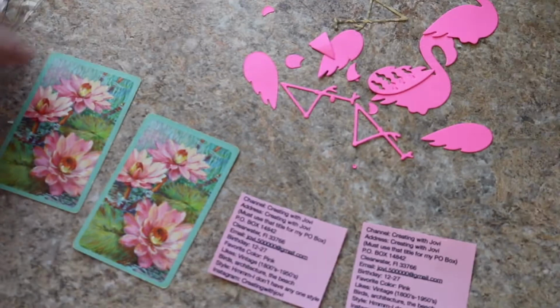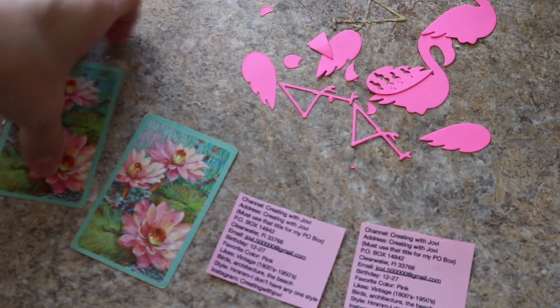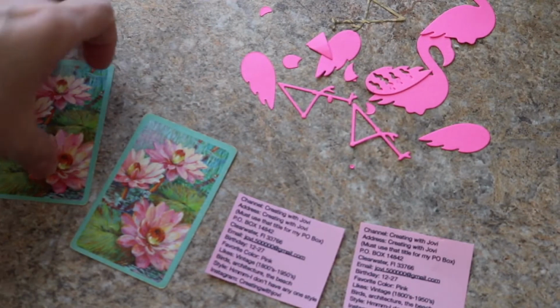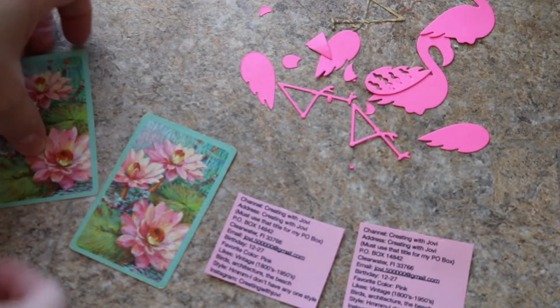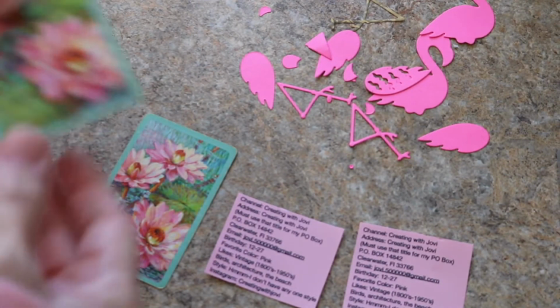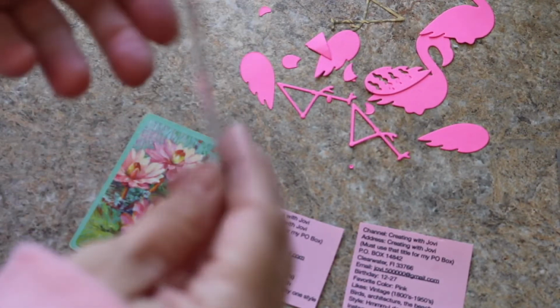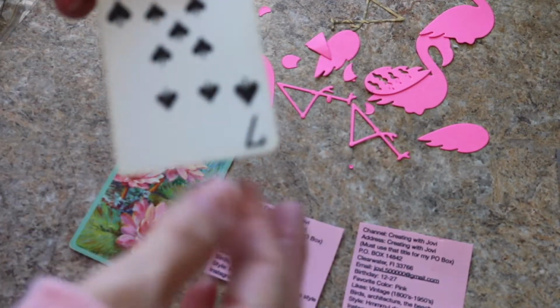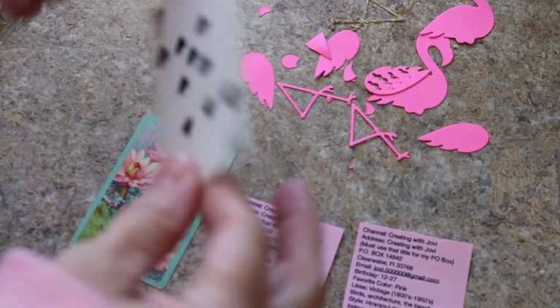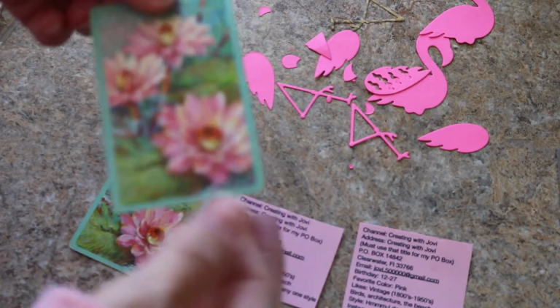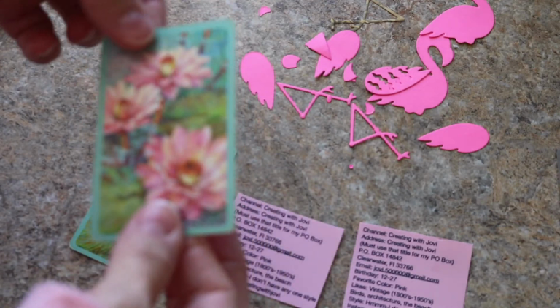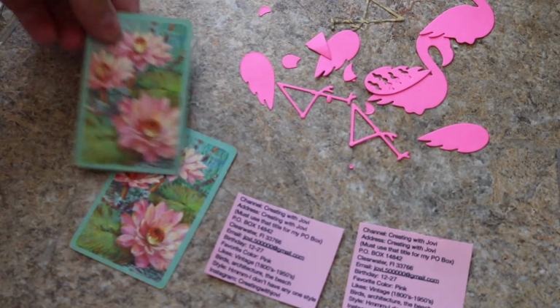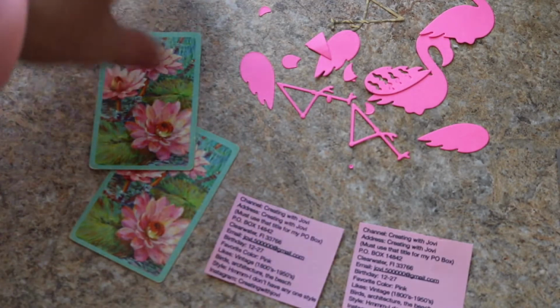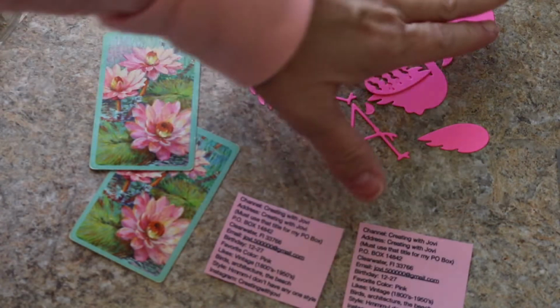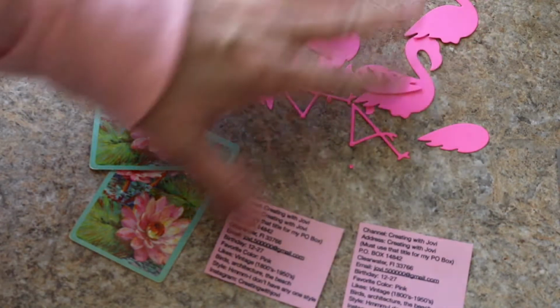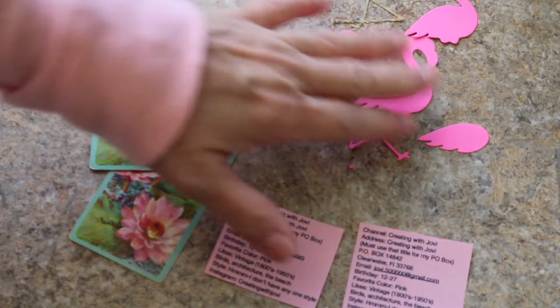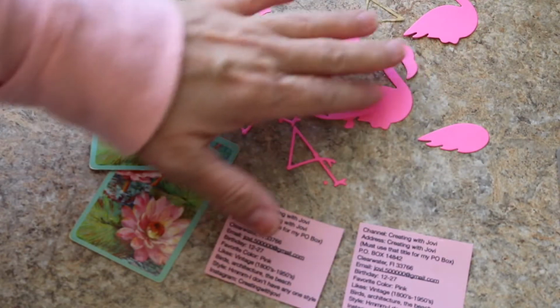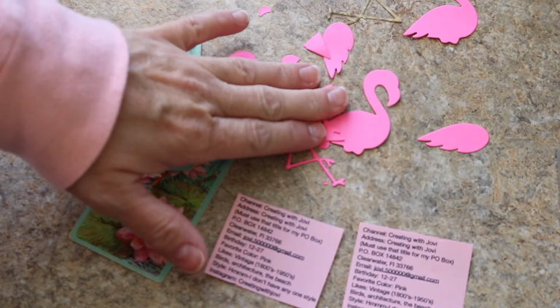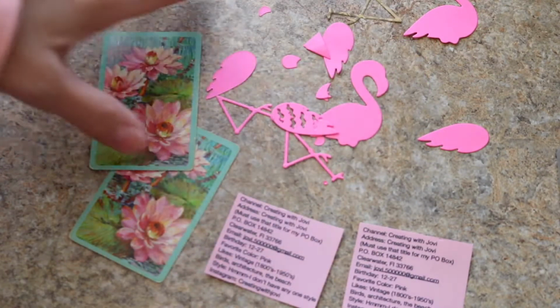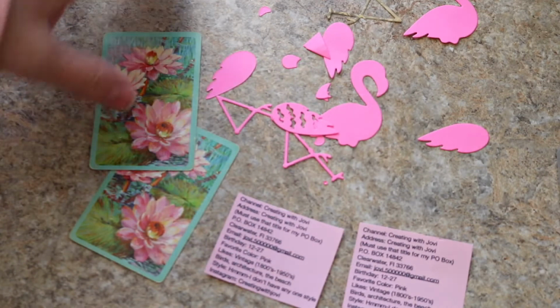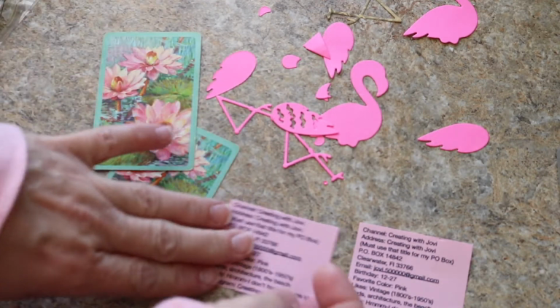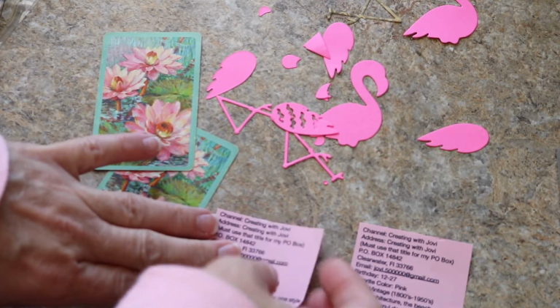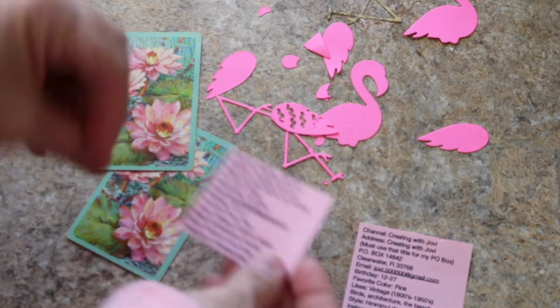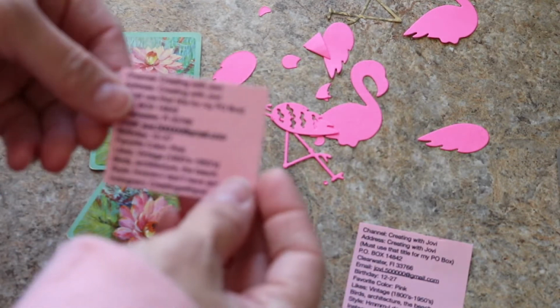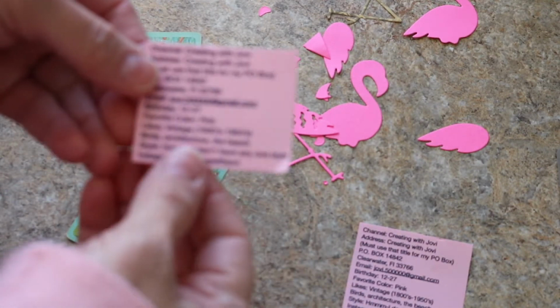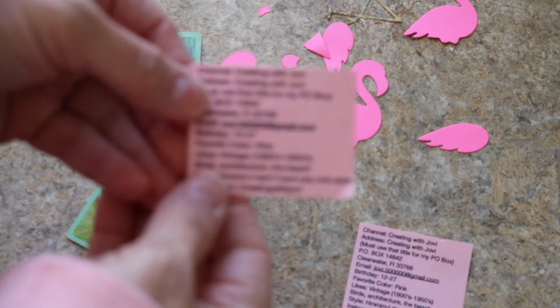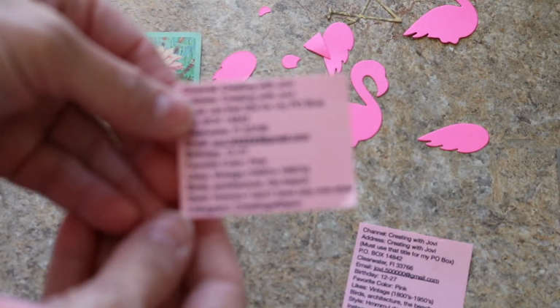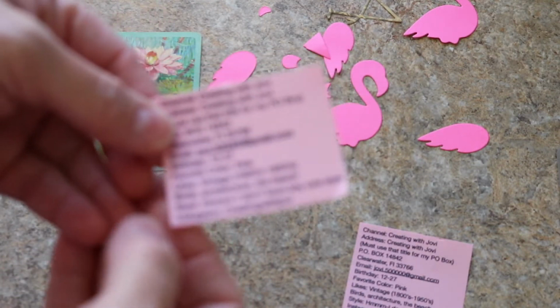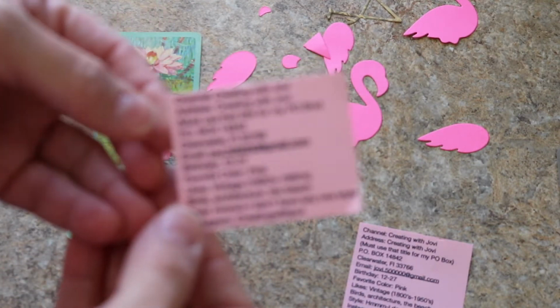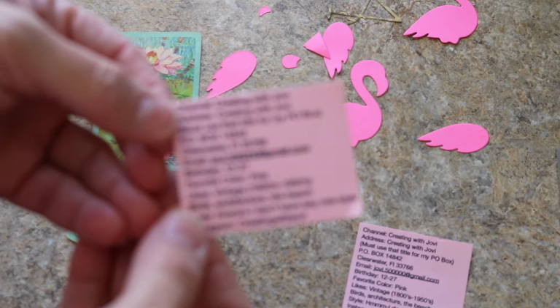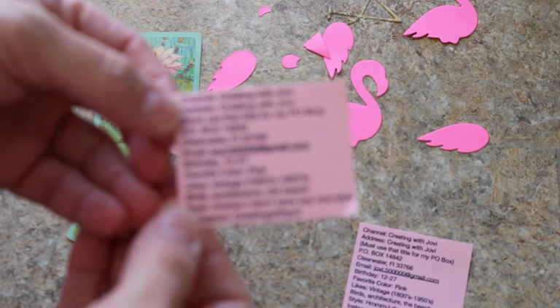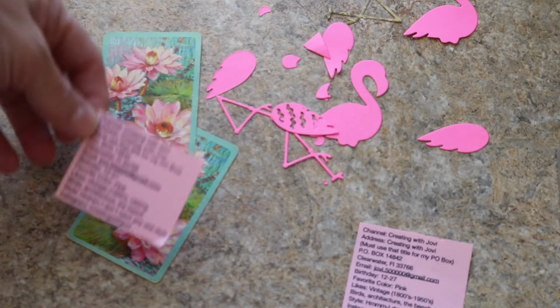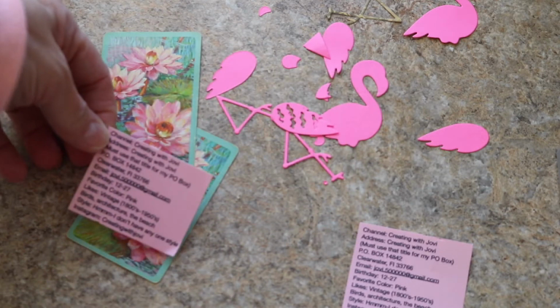As you can see, I am going to be using some vintage playing cards and I've cut out my little flamingo die cuts. I have my information that I printed out really small, but it'll fit on the card.